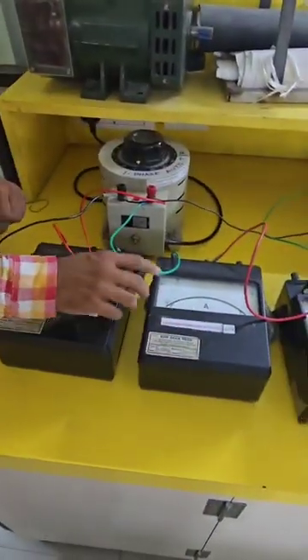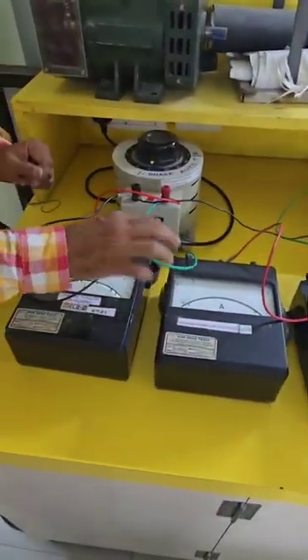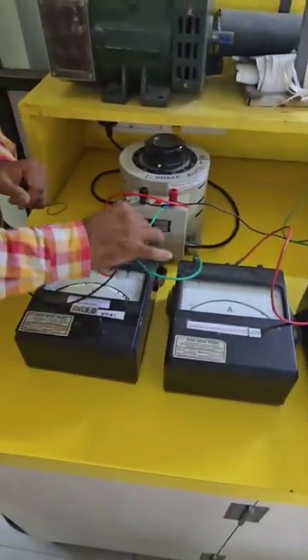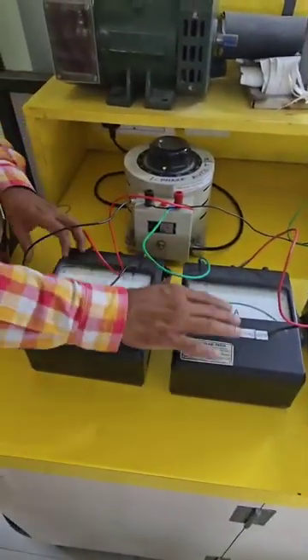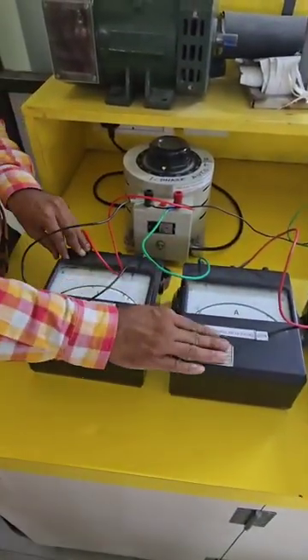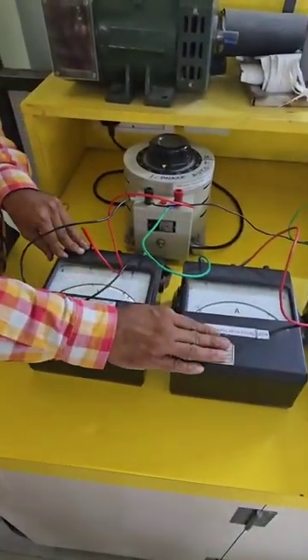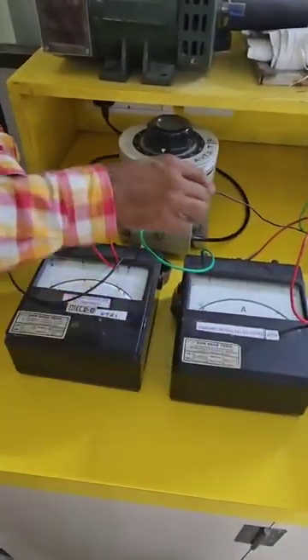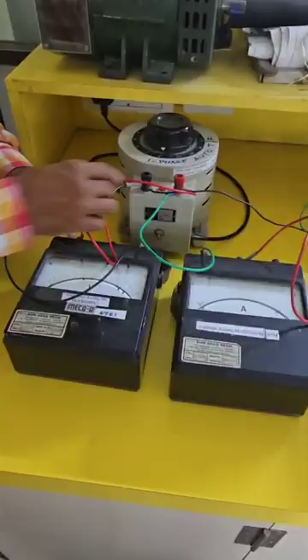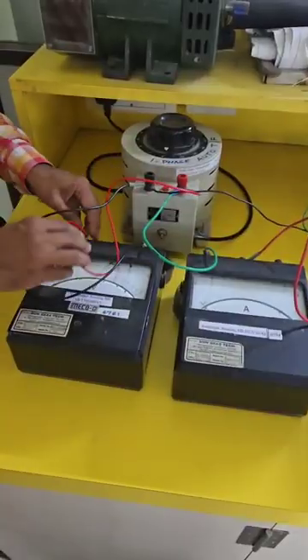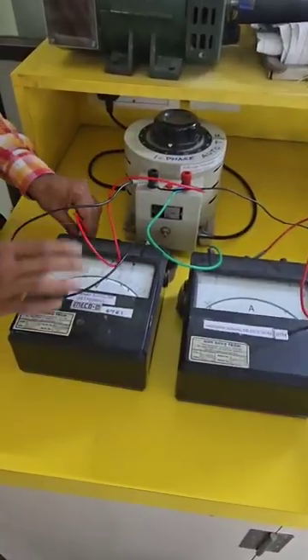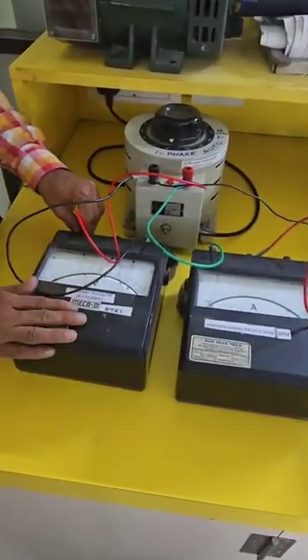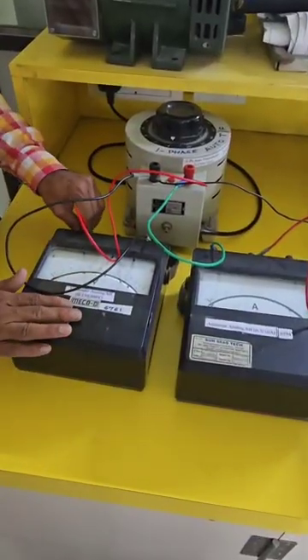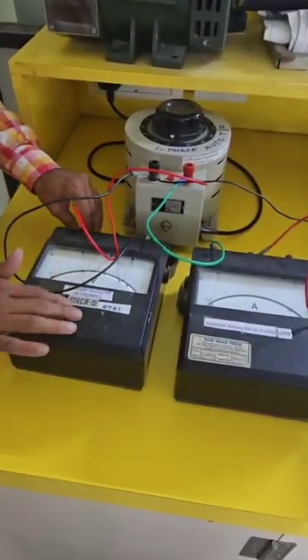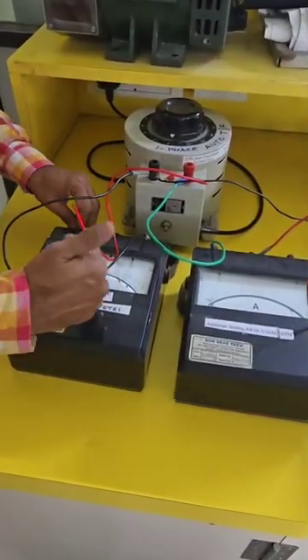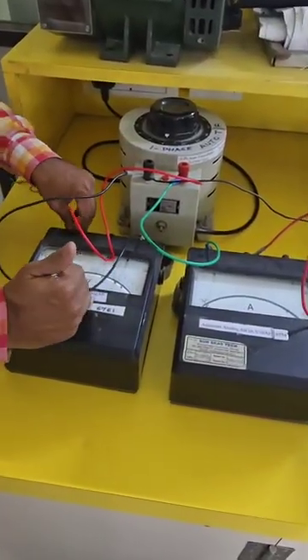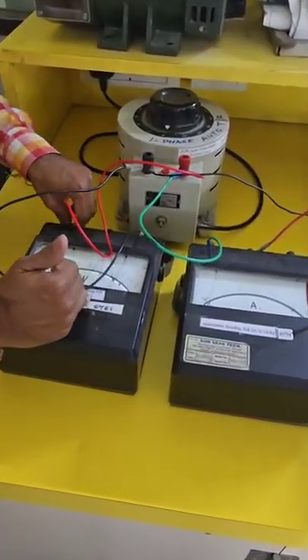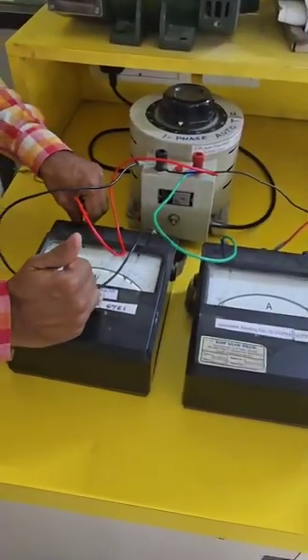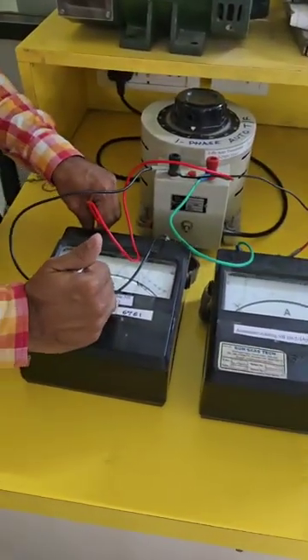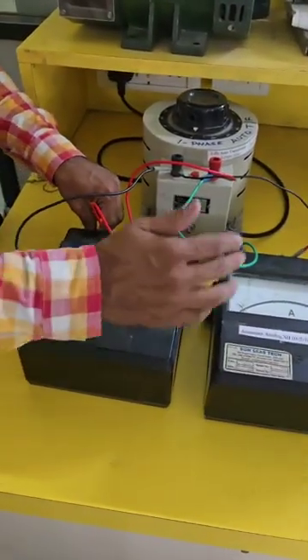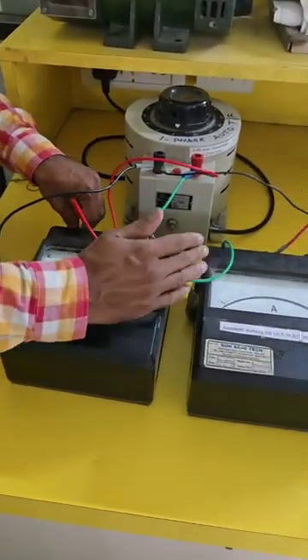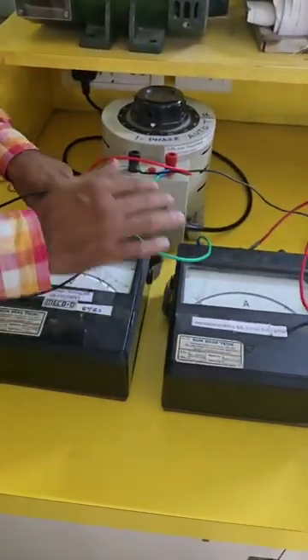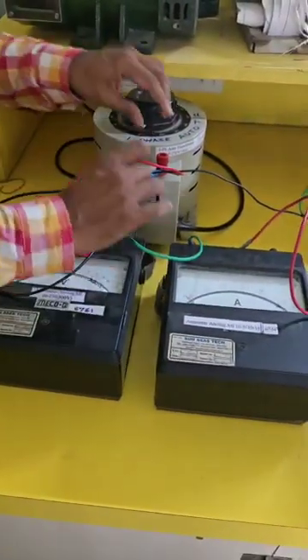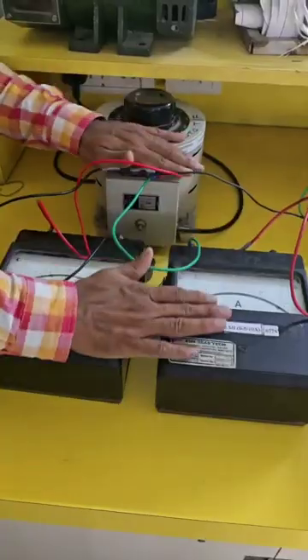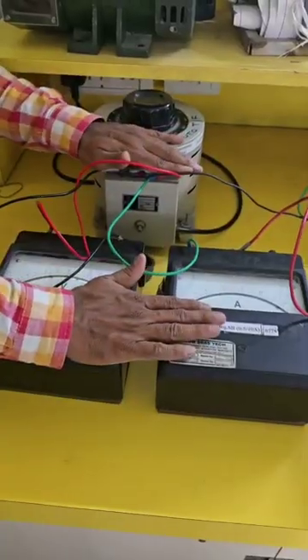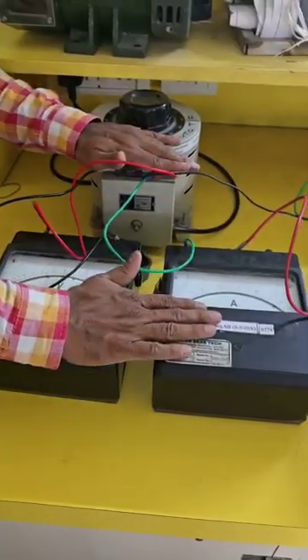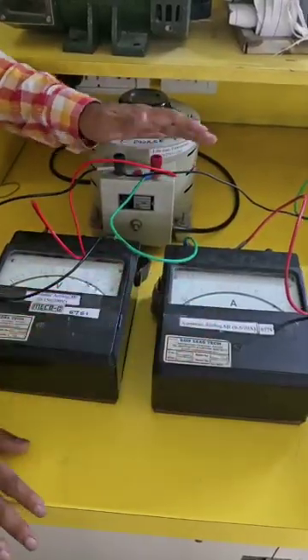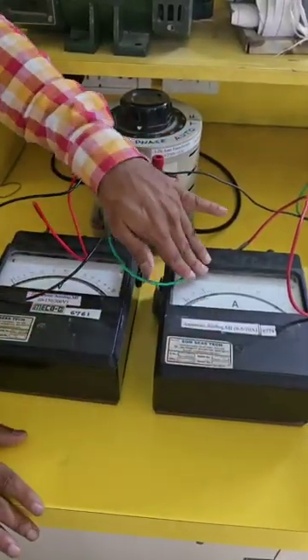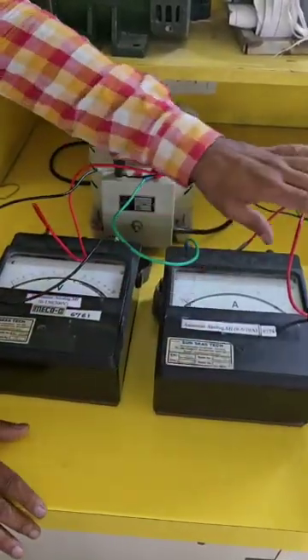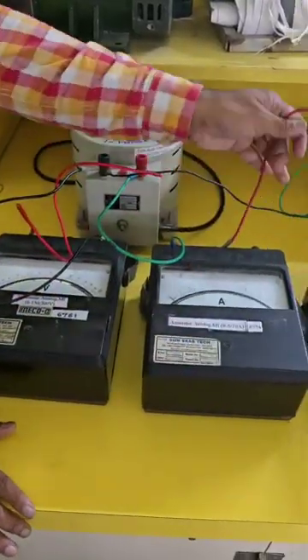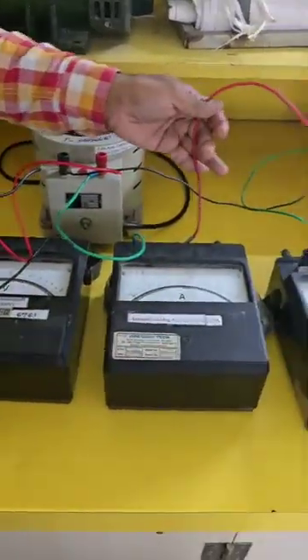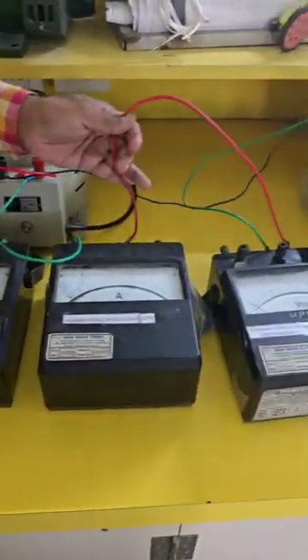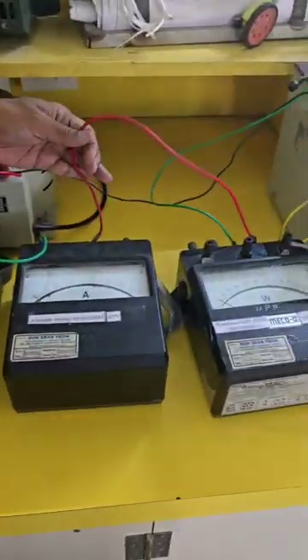Here you can see the green wire is going to the ammeter and the red one is coming to the voltmeter. The extreme left is the beginning terminal. From that, it is connected to the ammeter. From the ammeter, it is going to the wattmeter.